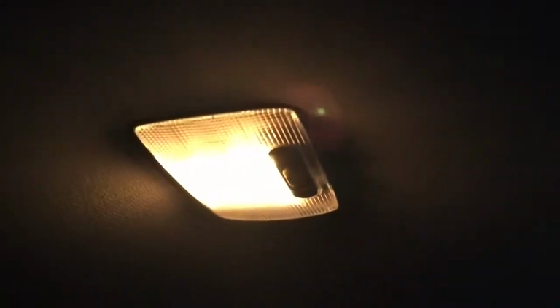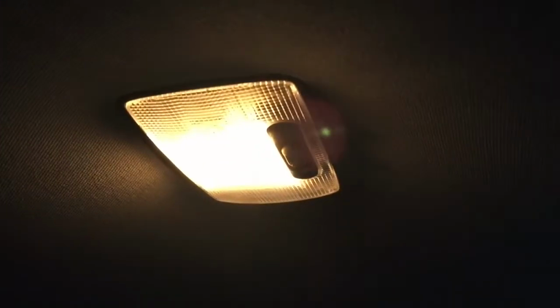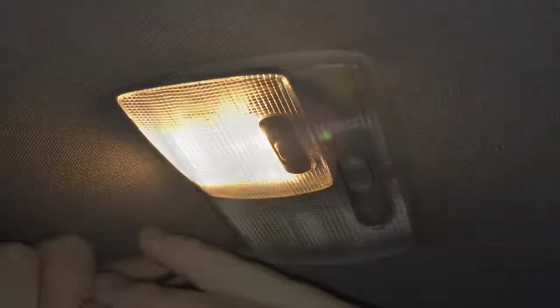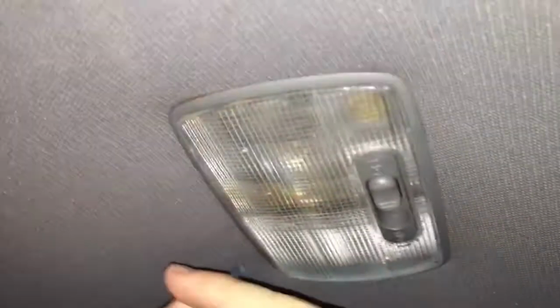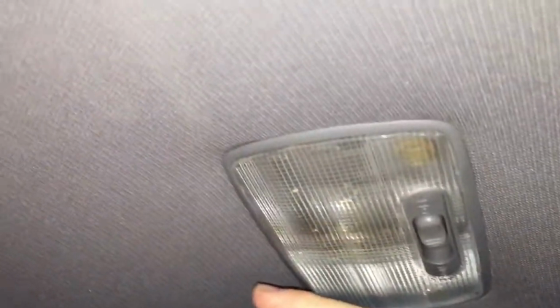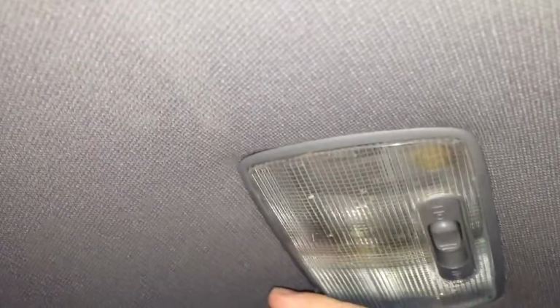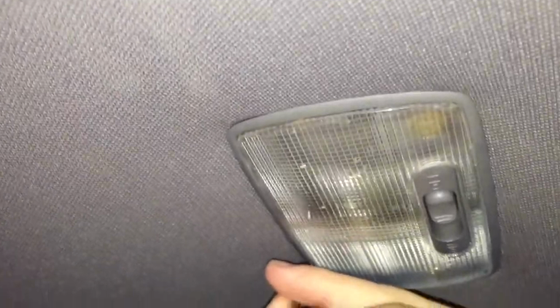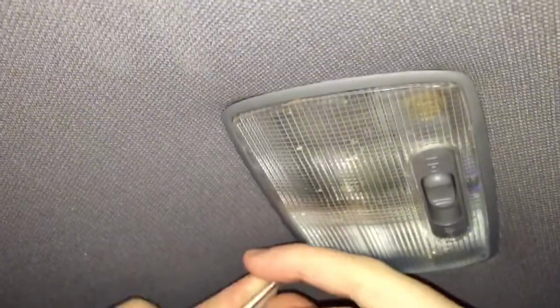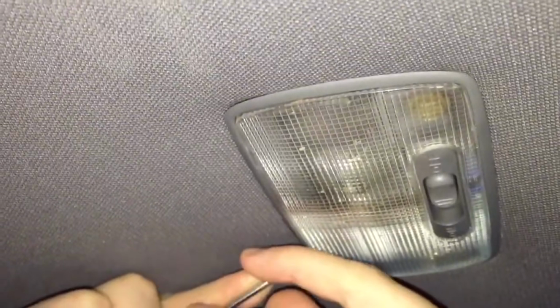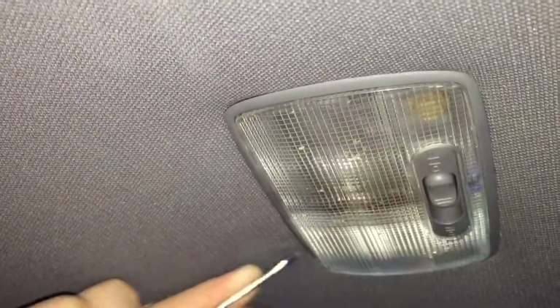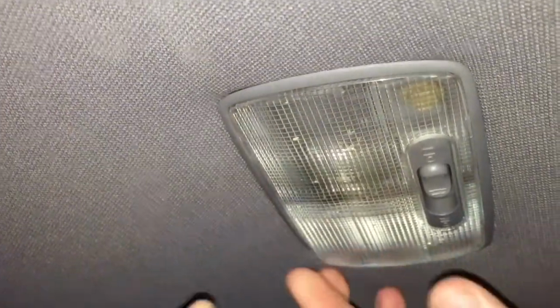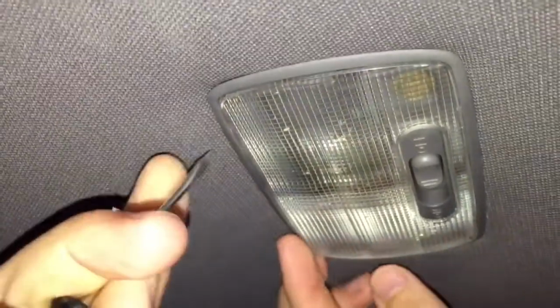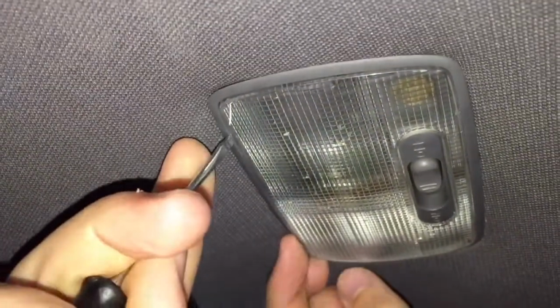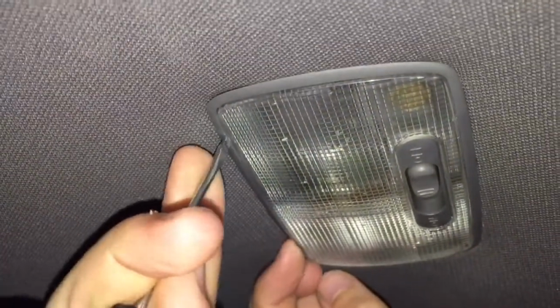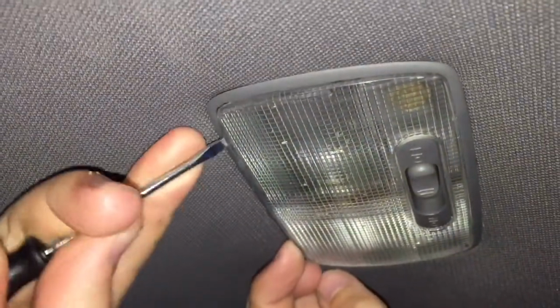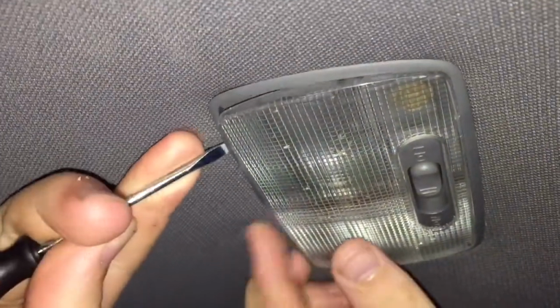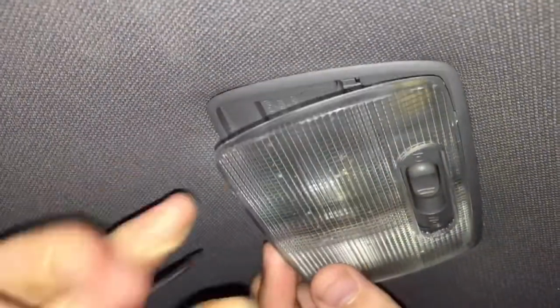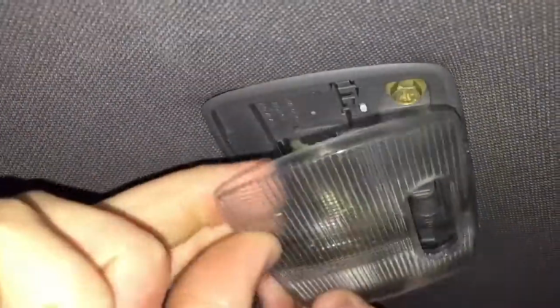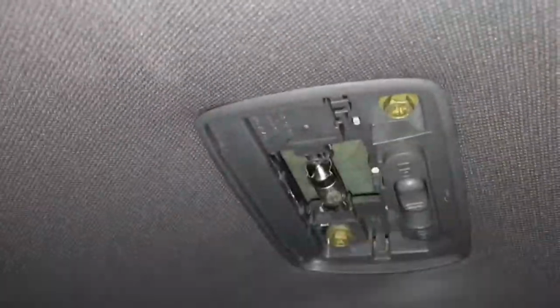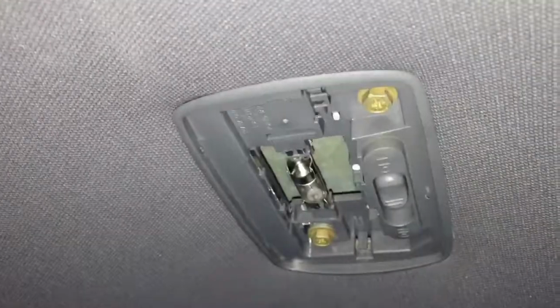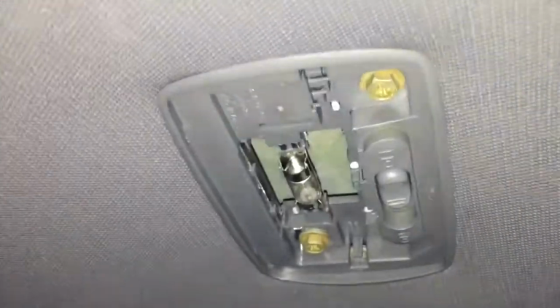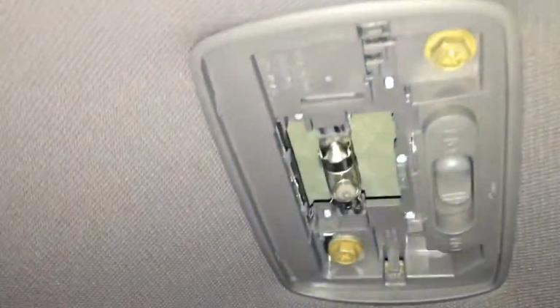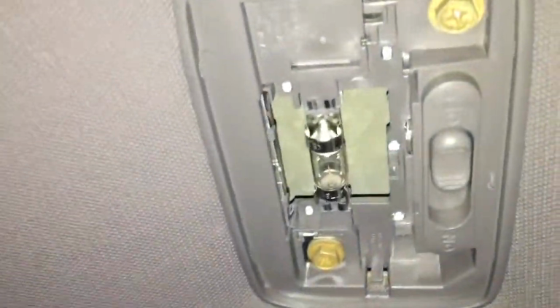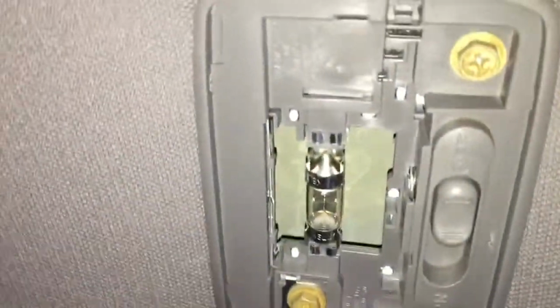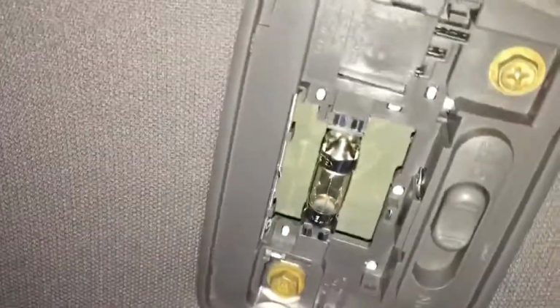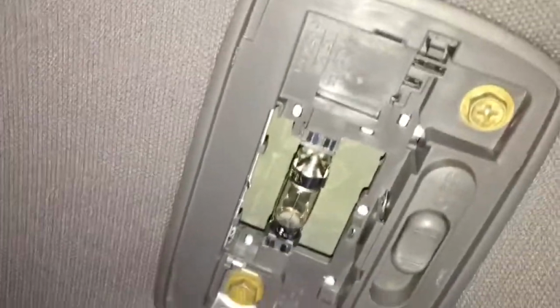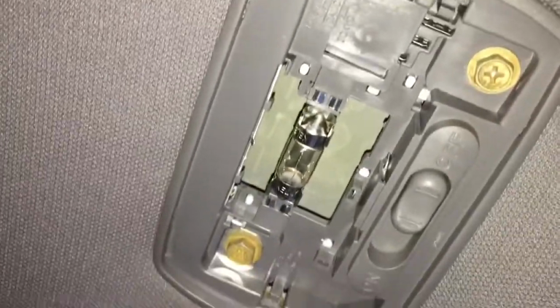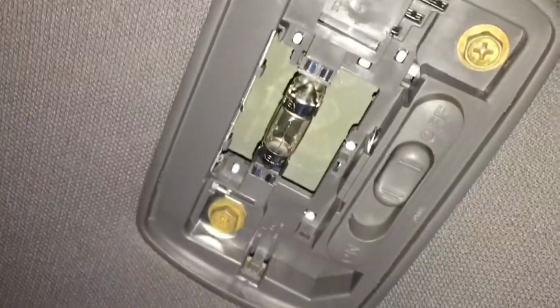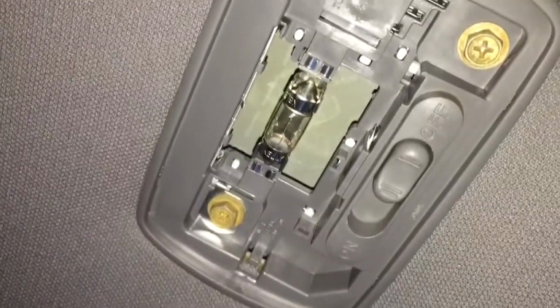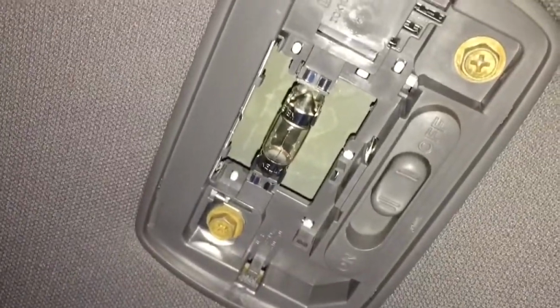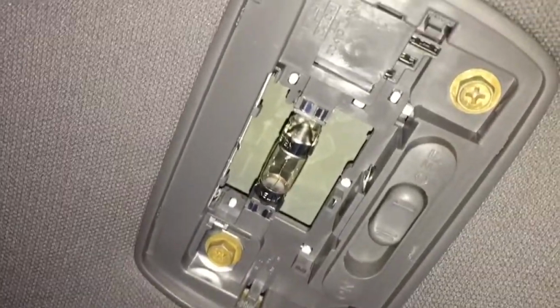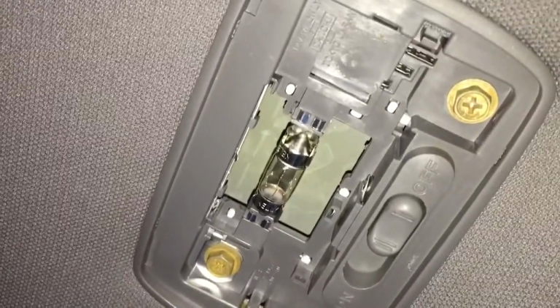There's two little tabs on the side. You need to get a little screwdriver behind them and gently pull them out — one here and one here. Once that comes out, the other side will pop off, and you can see the light bulb is just pushed in.